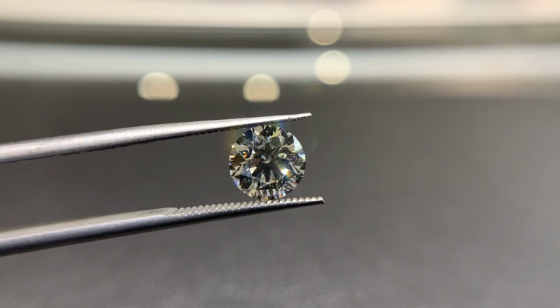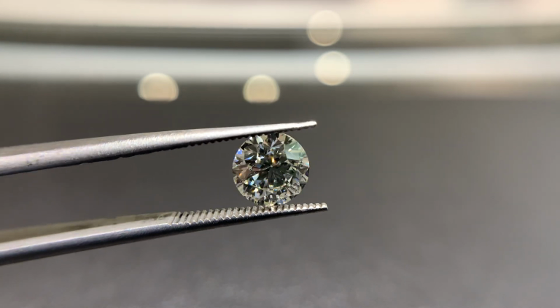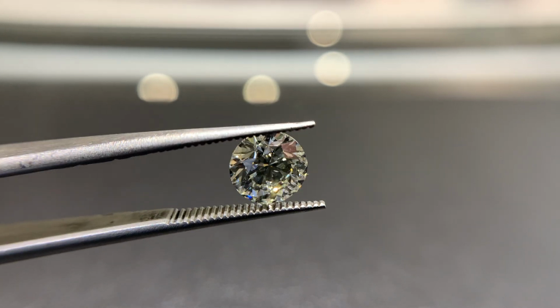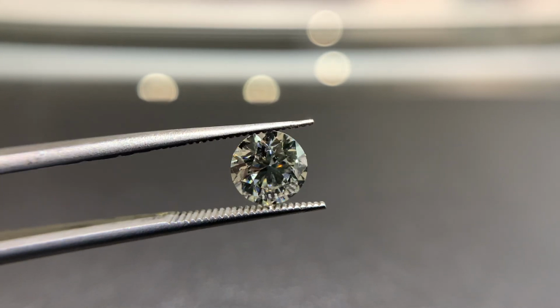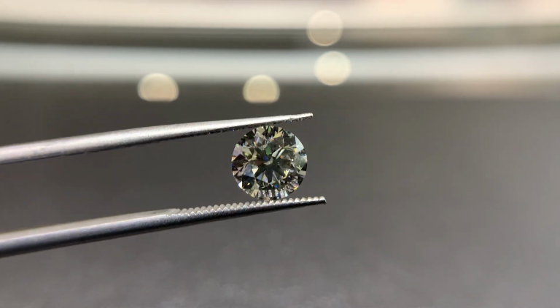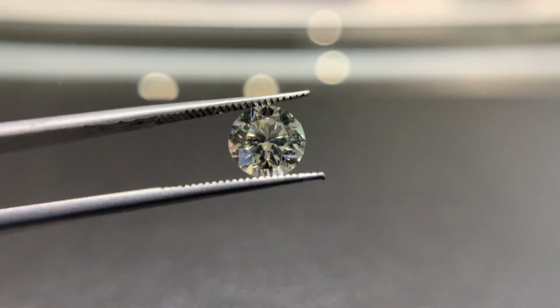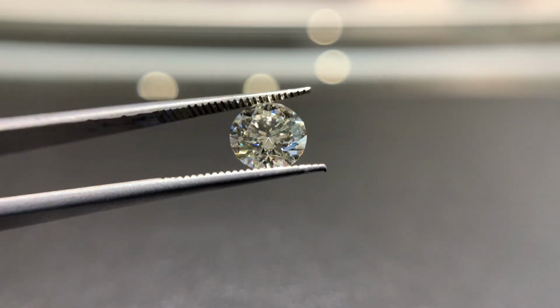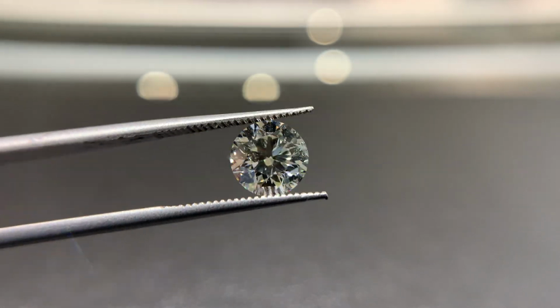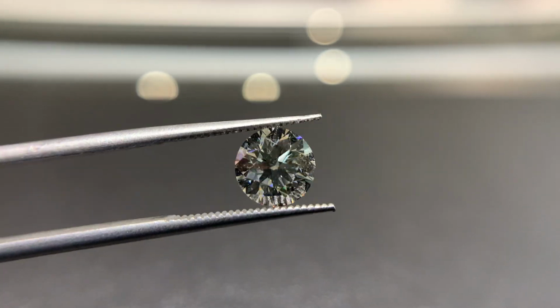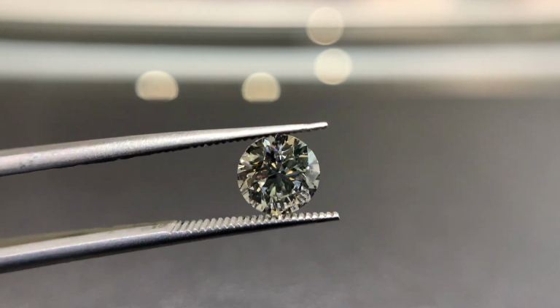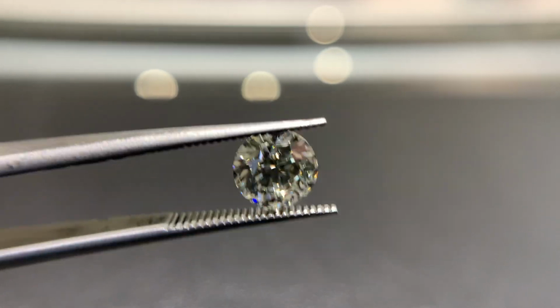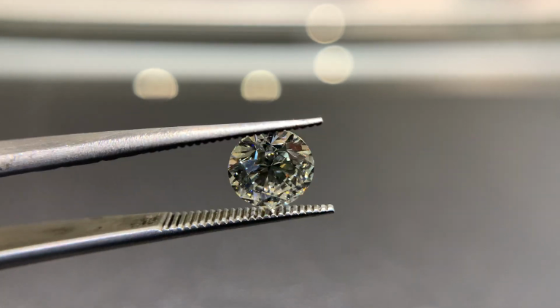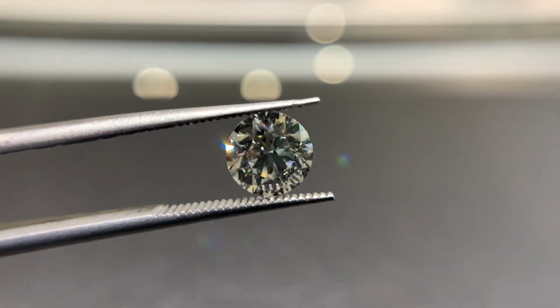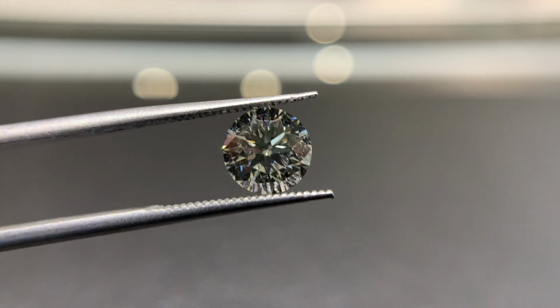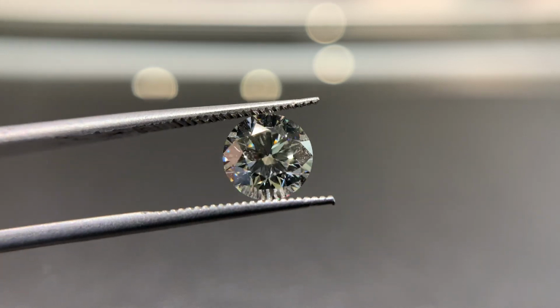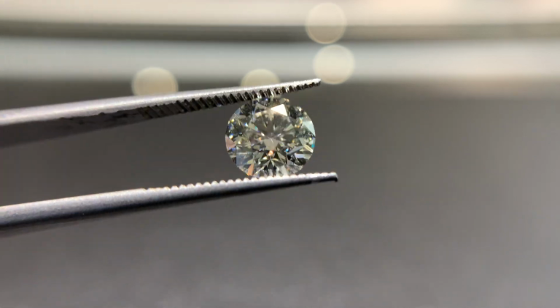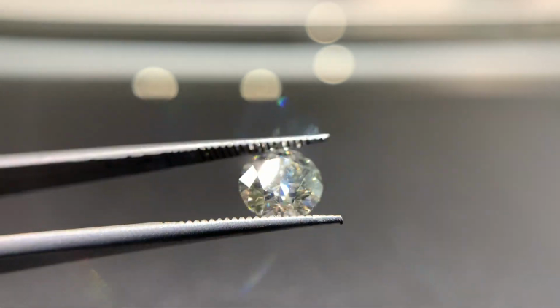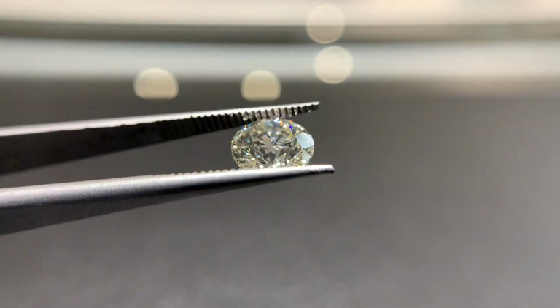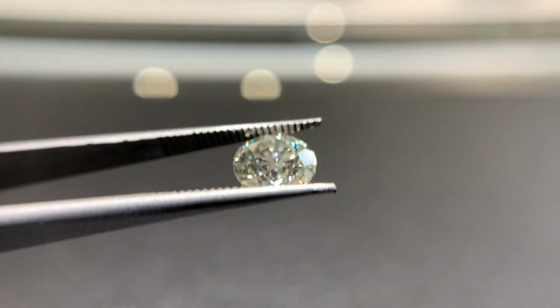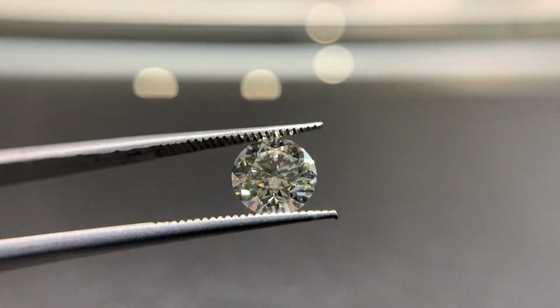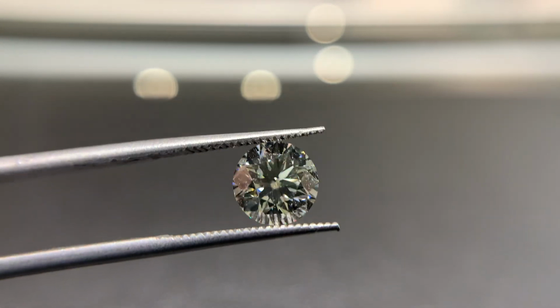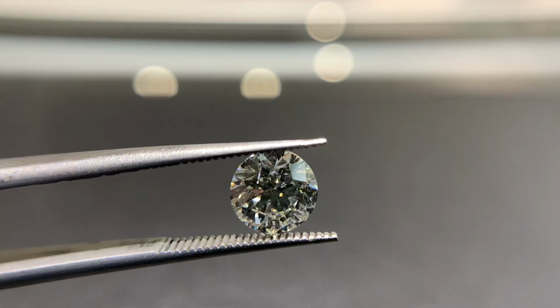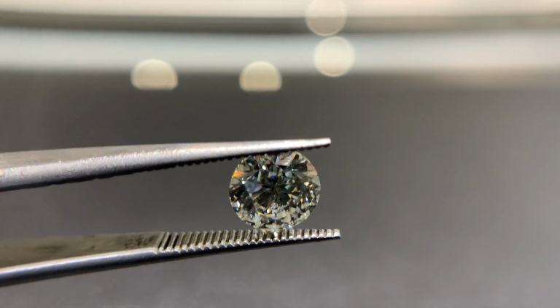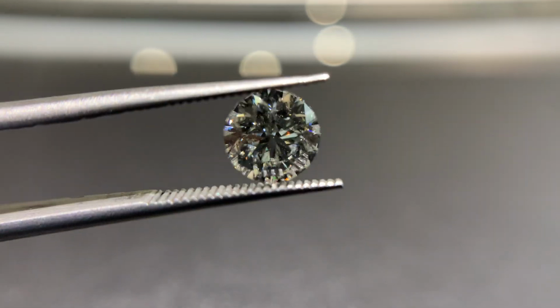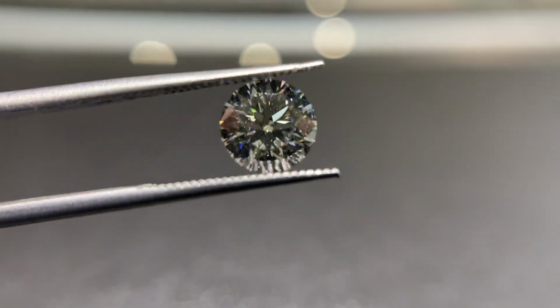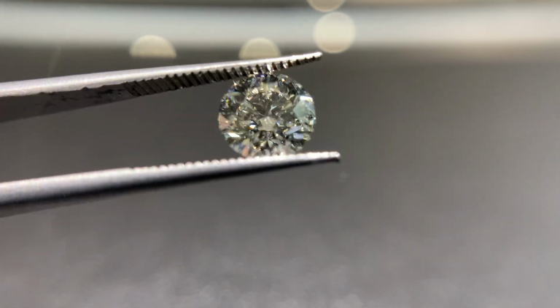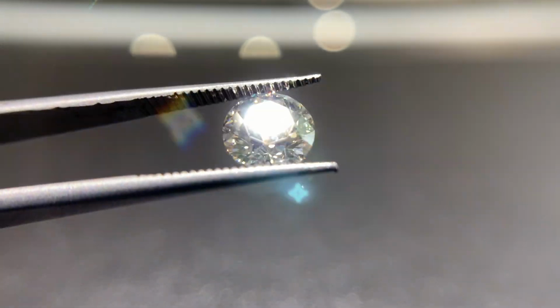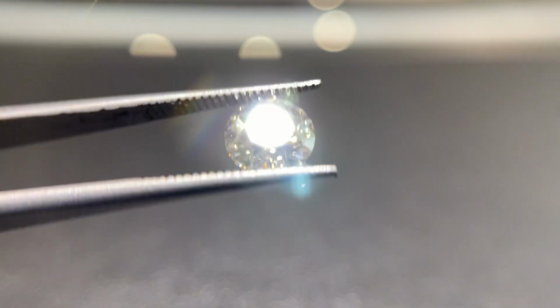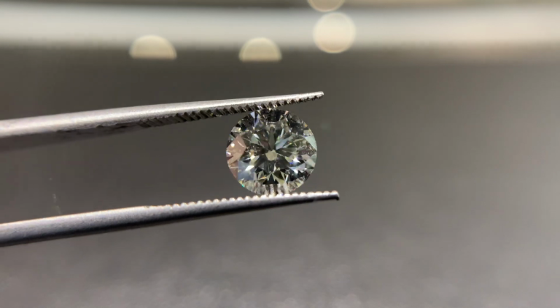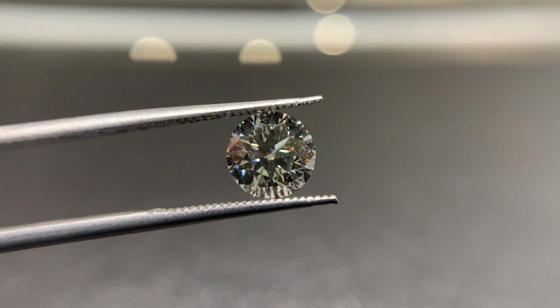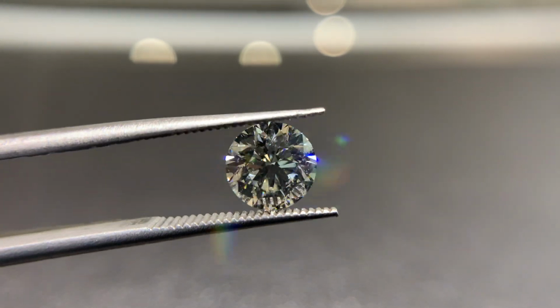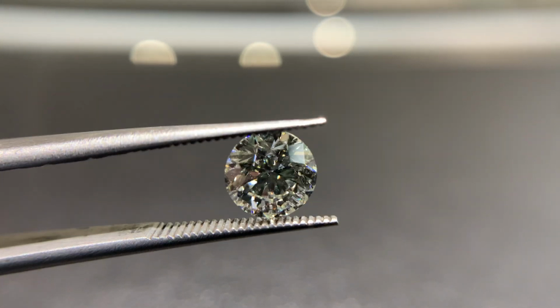This diamond is a 90 point, so 9 tenths of a carat, H VS2. This is one of the best deals in the entire store, and I'll tell you why — a couple reasons.